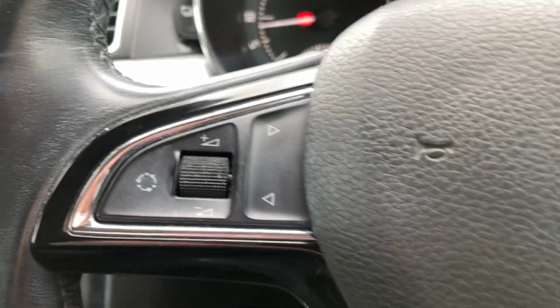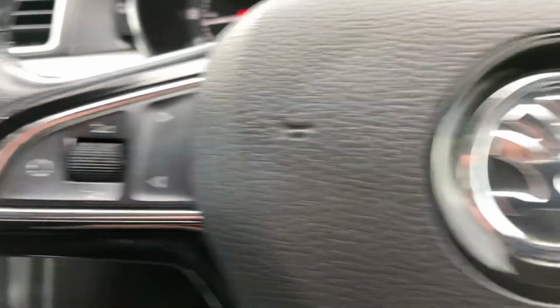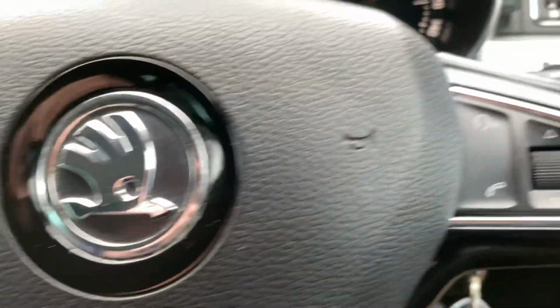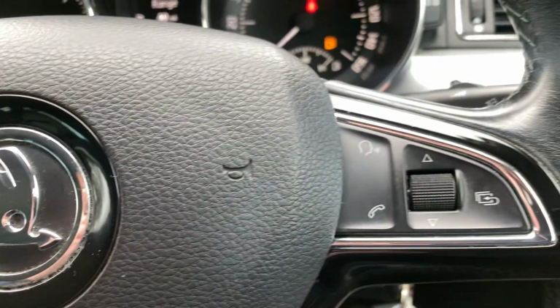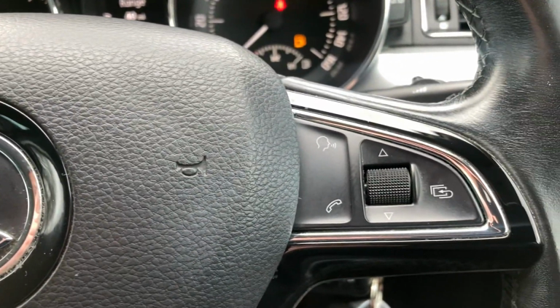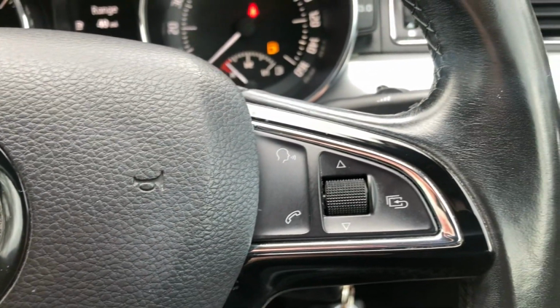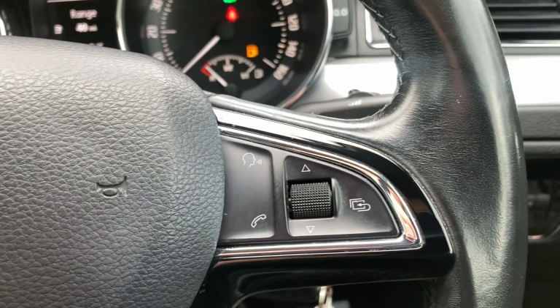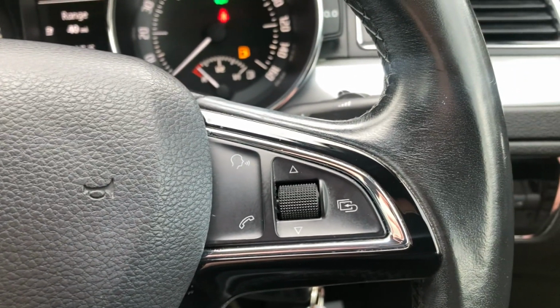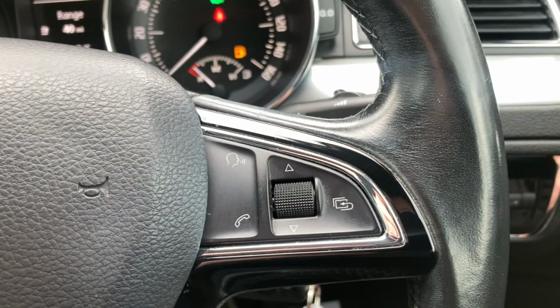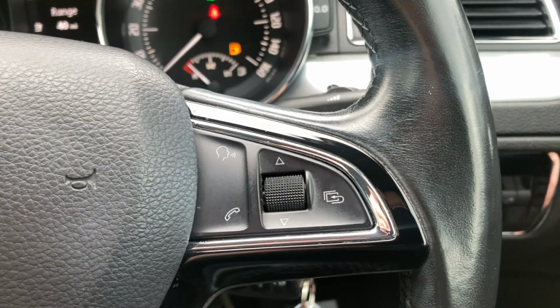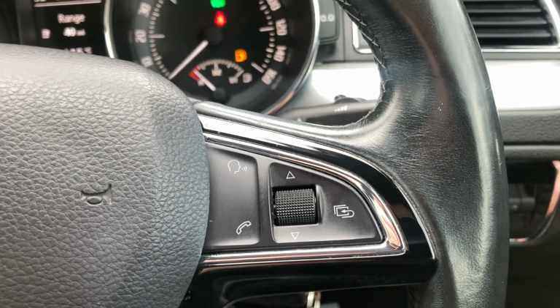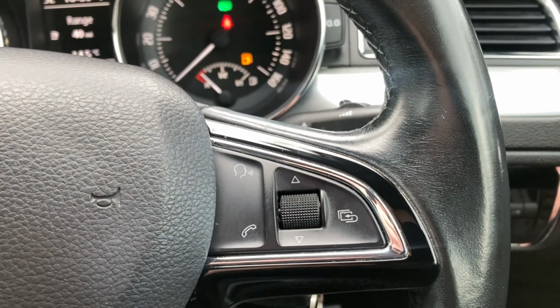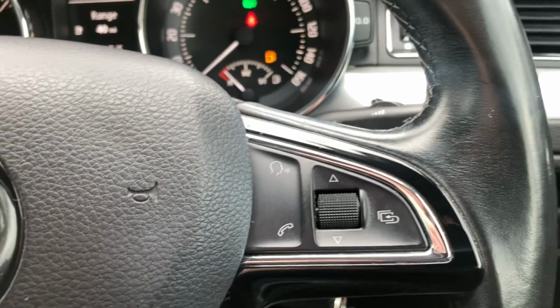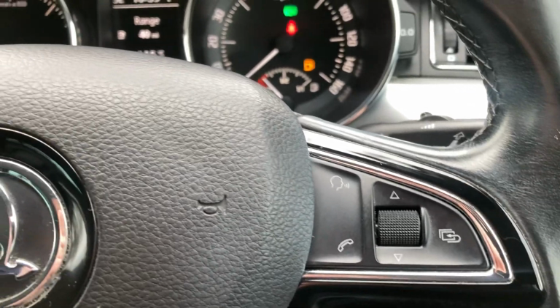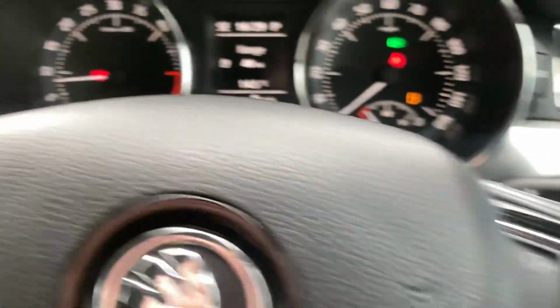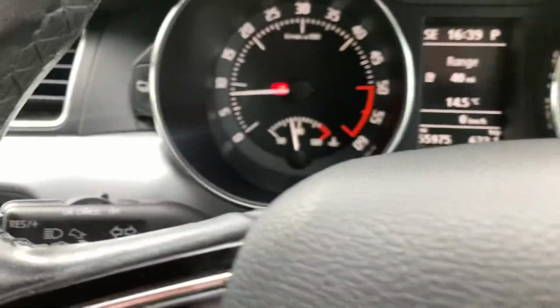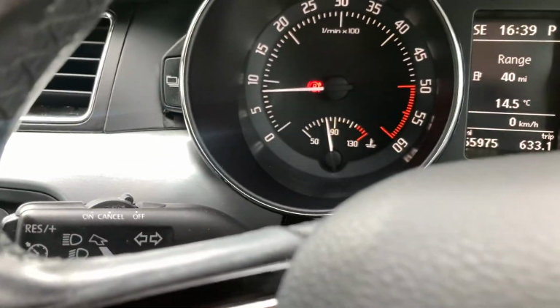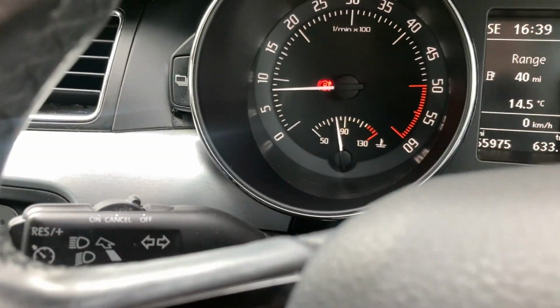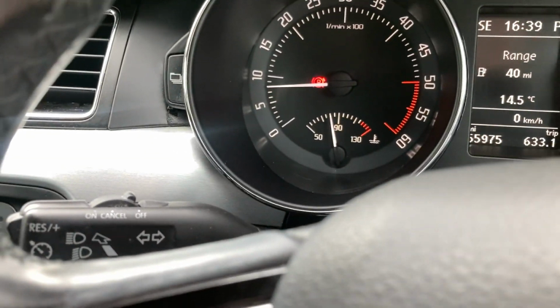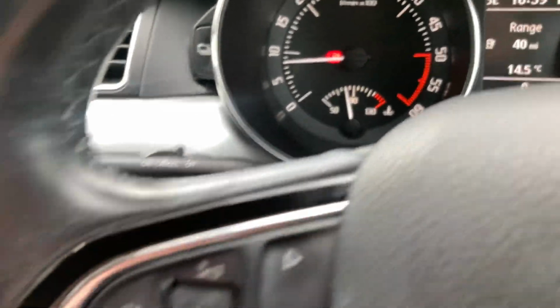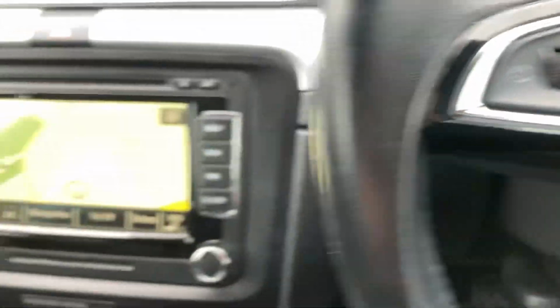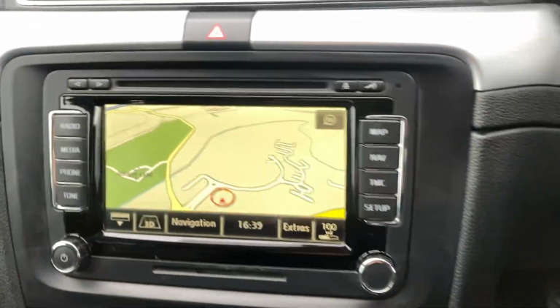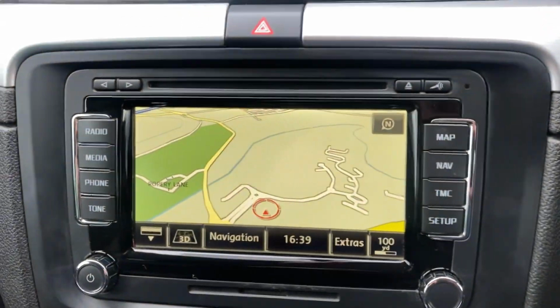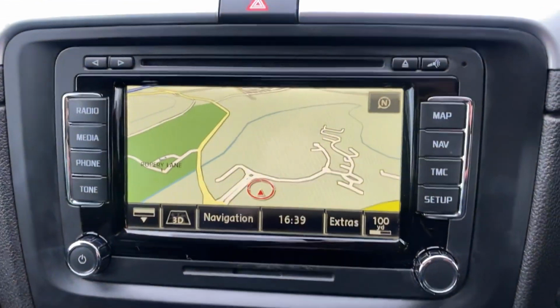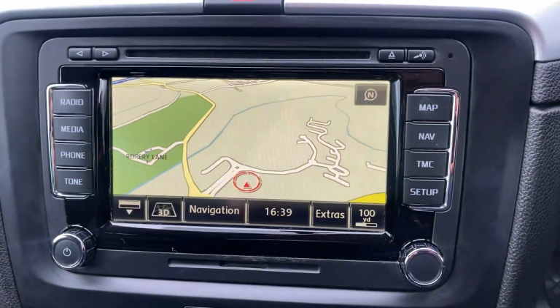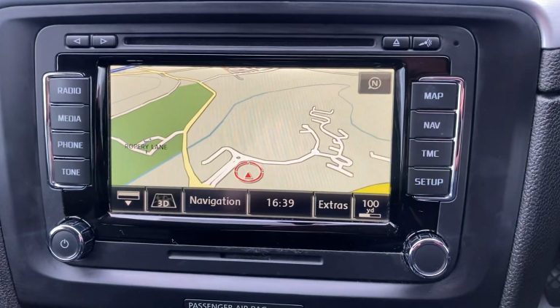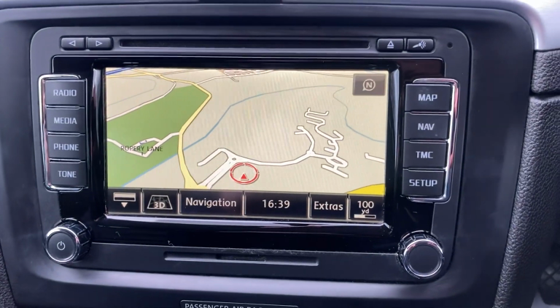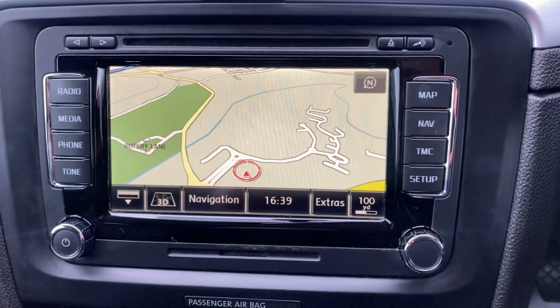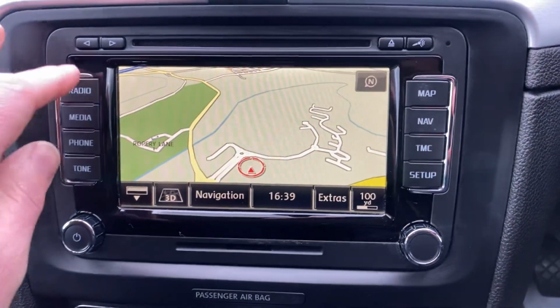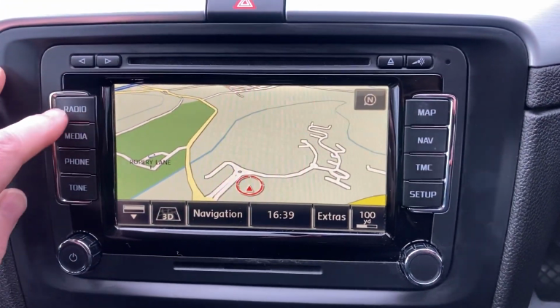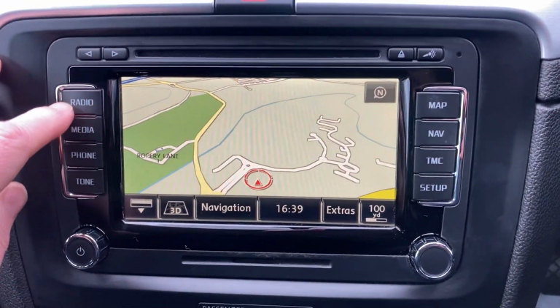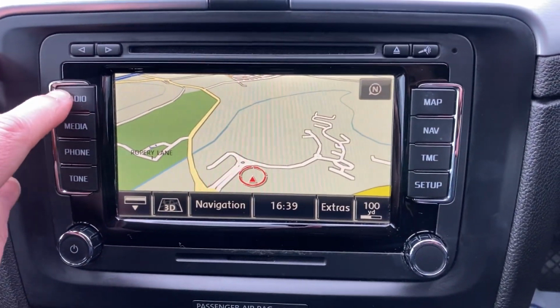Audio on-board computer buttons, Bluetooth buttons on the steering wheel, and you've got cruise control buttons there. Got DAB radio and satellite navigation.